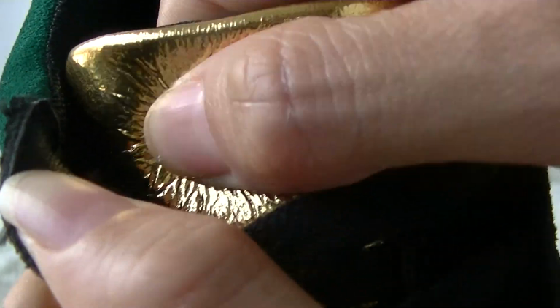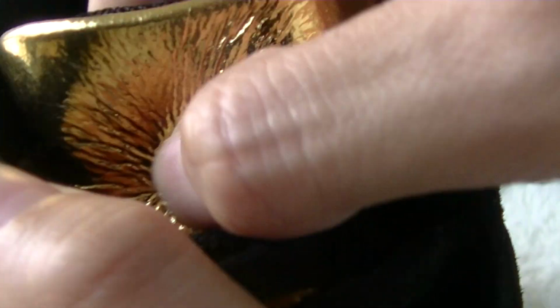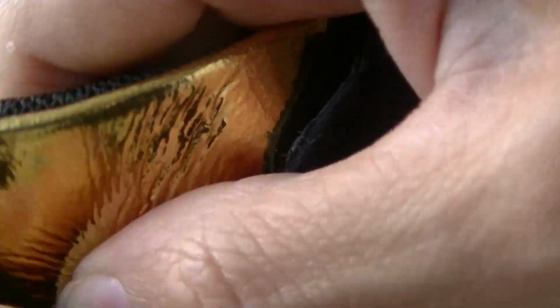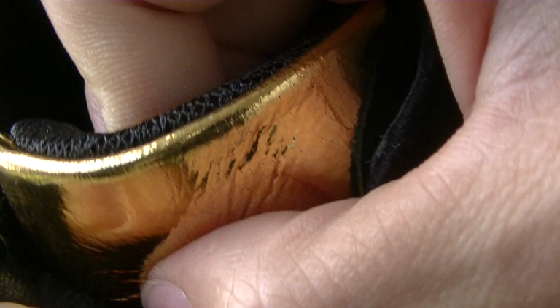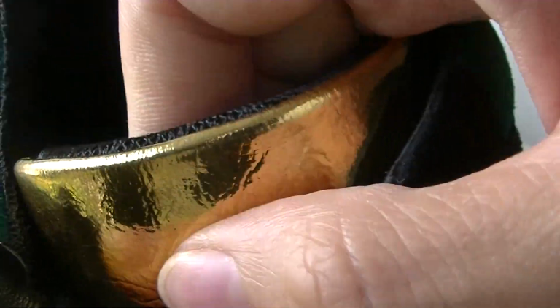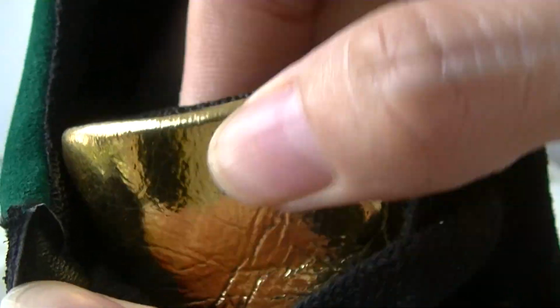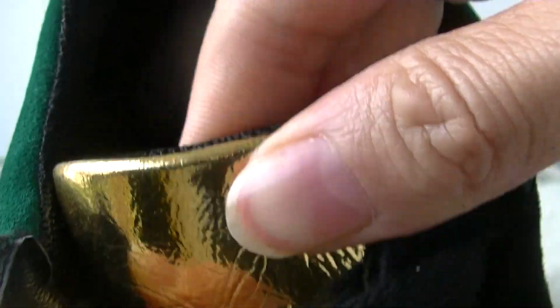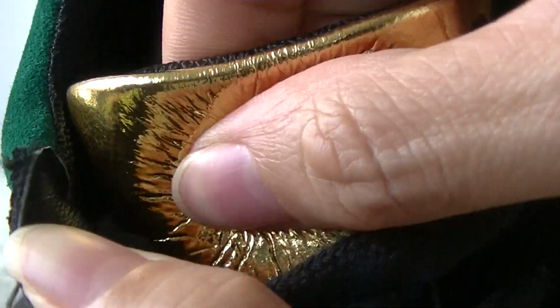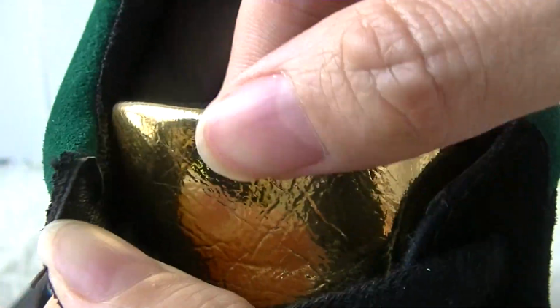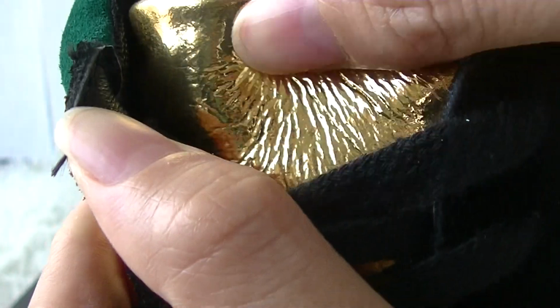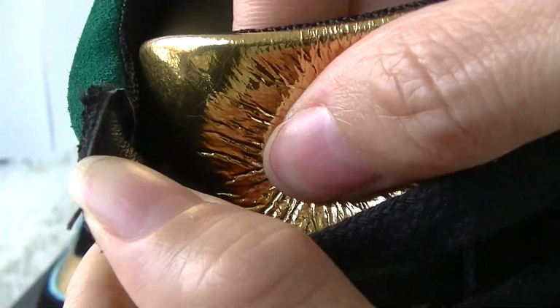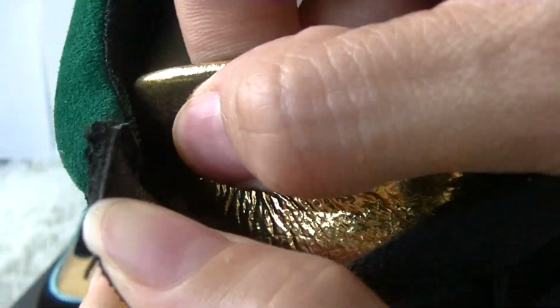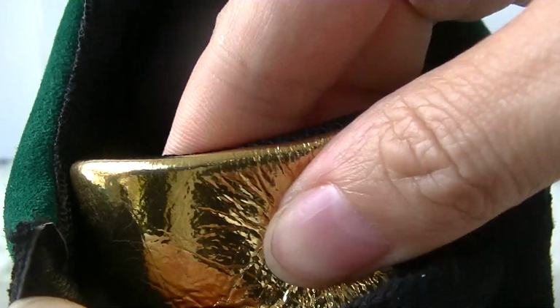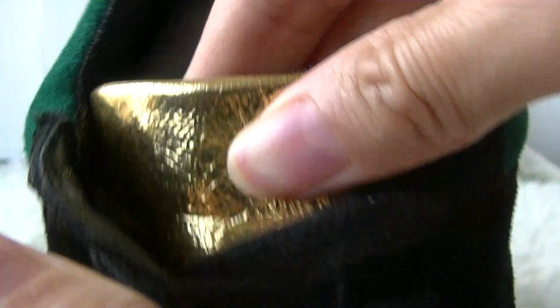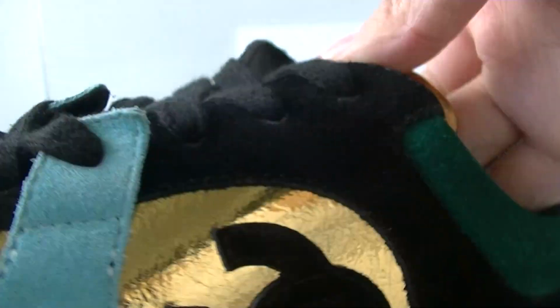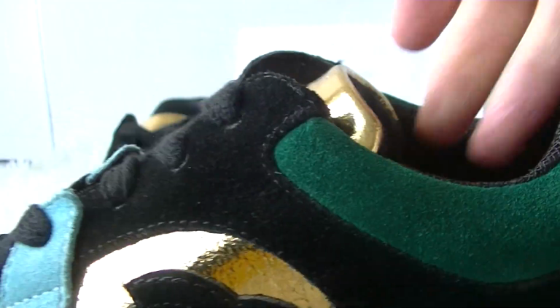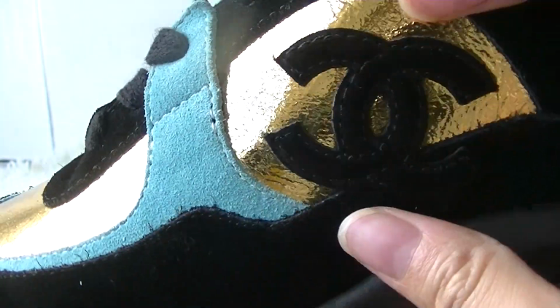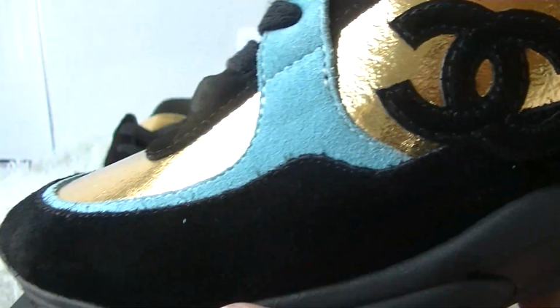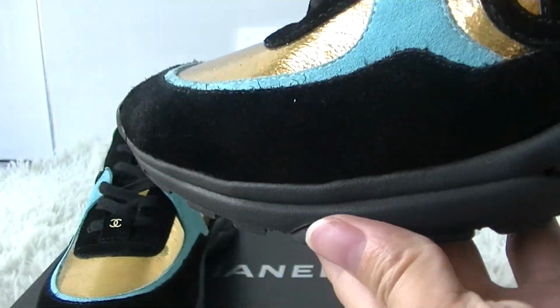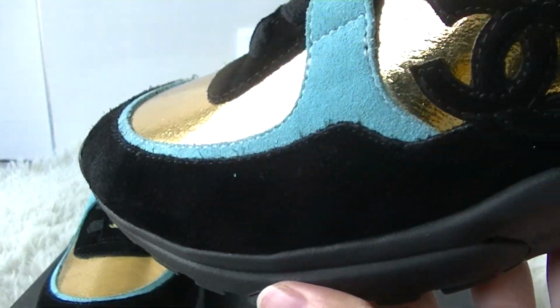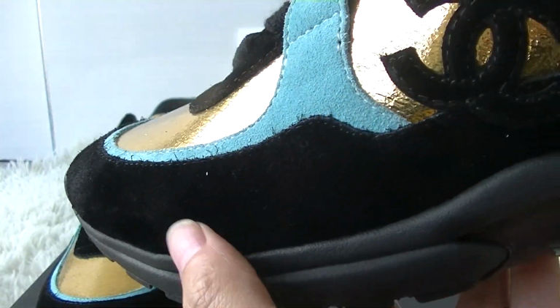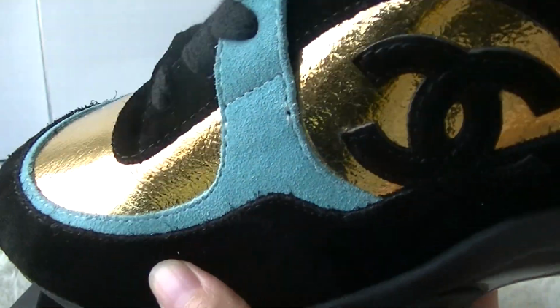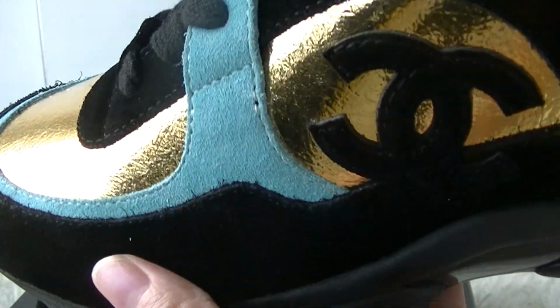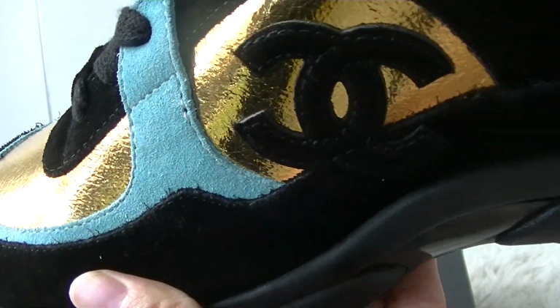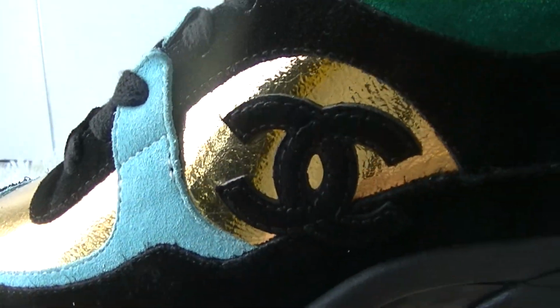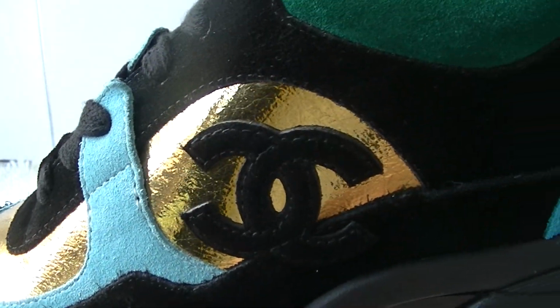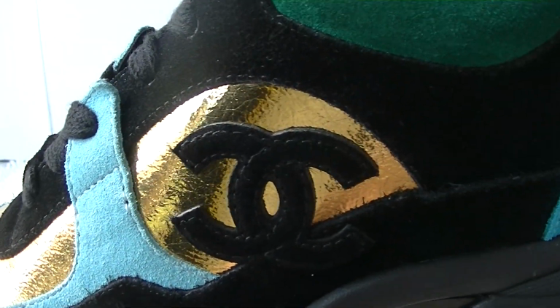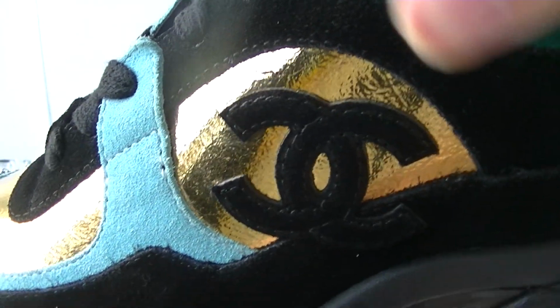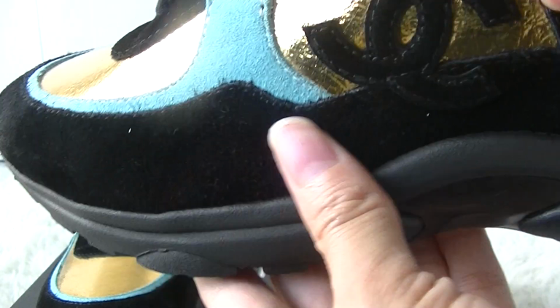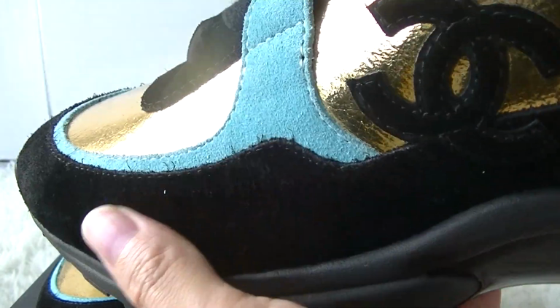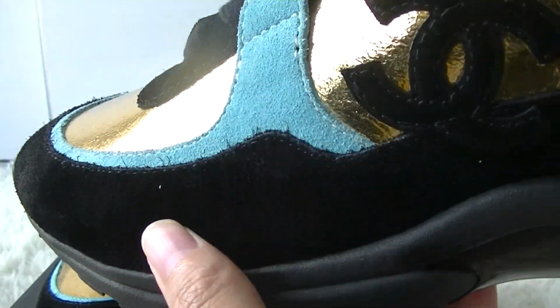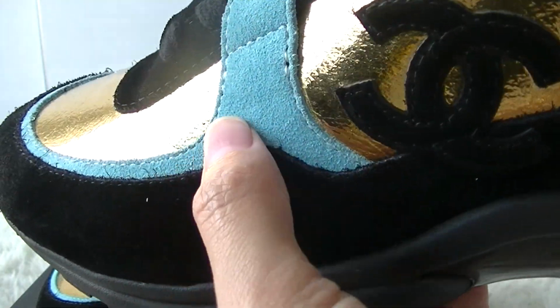The colorway is very soft and comfortable. The material — the inside part — you can see the suede material in the black colorway.